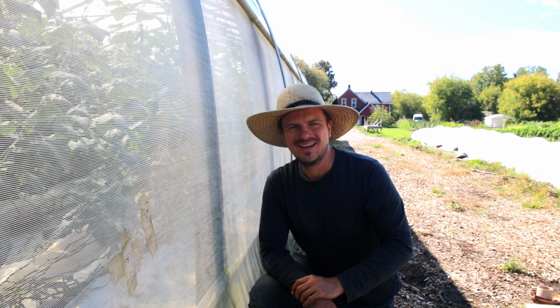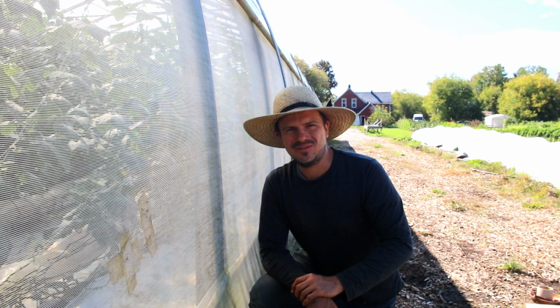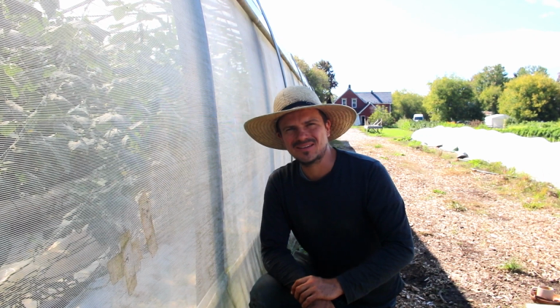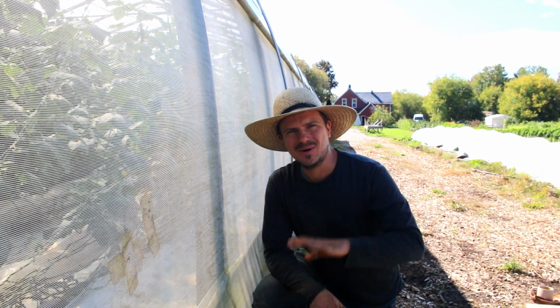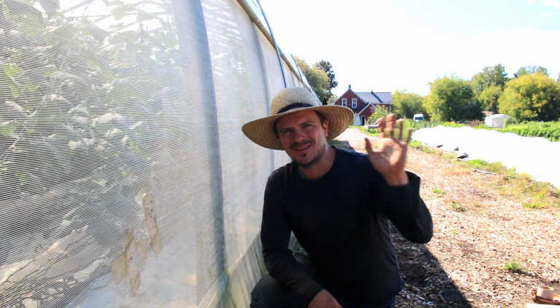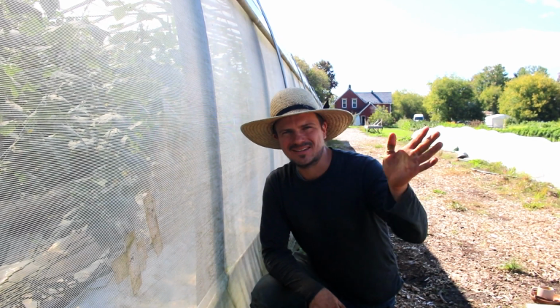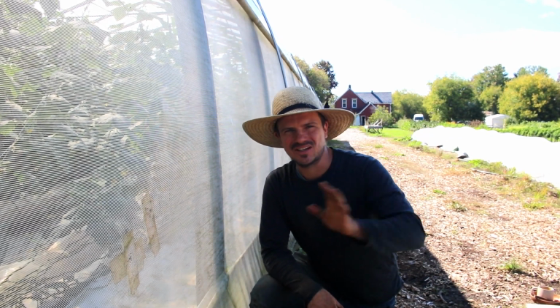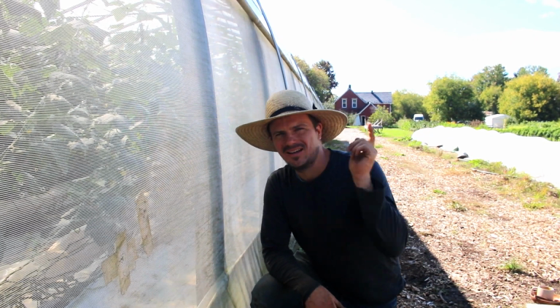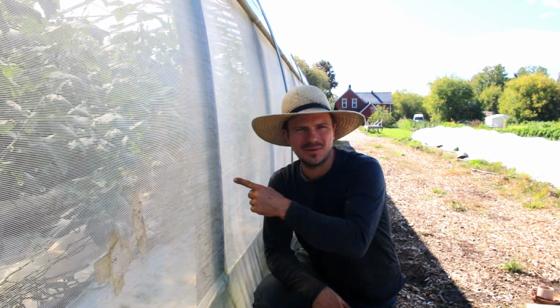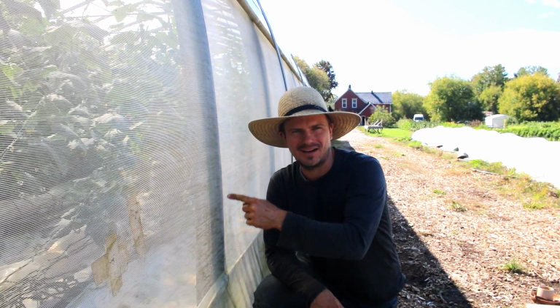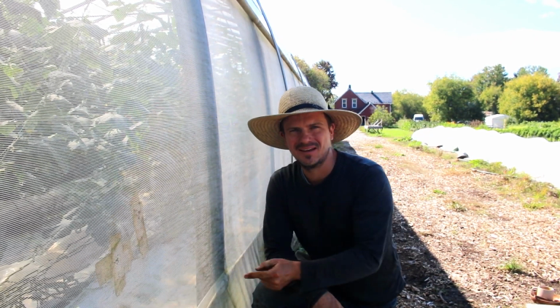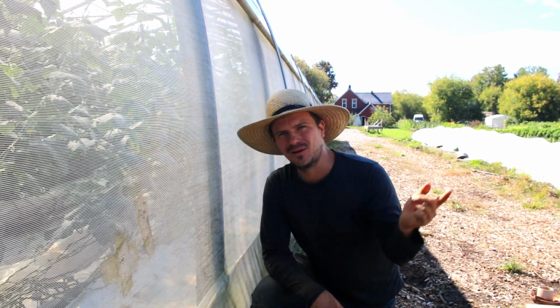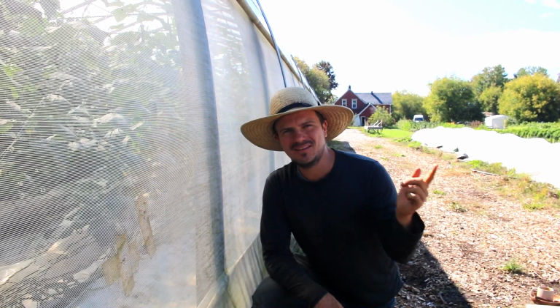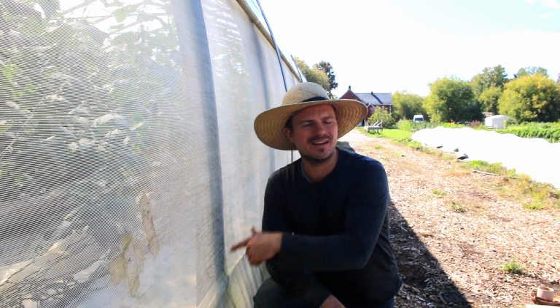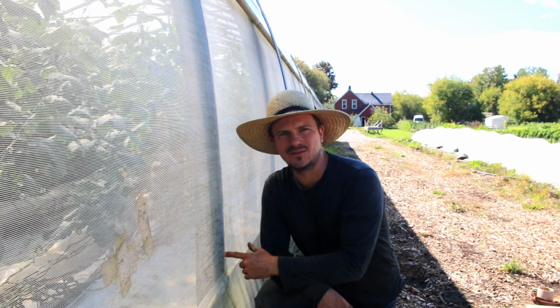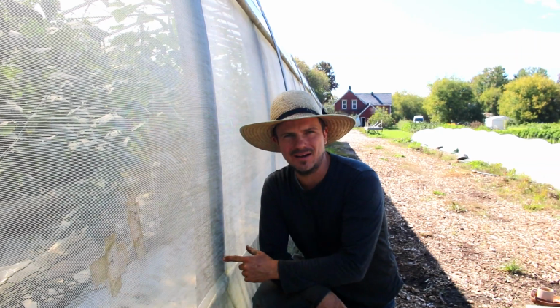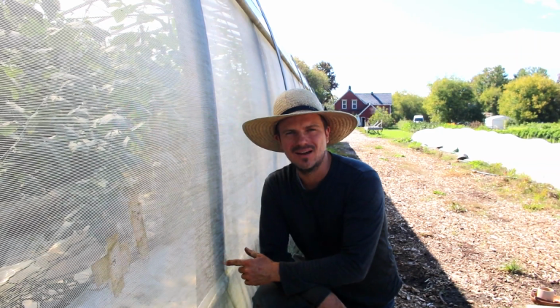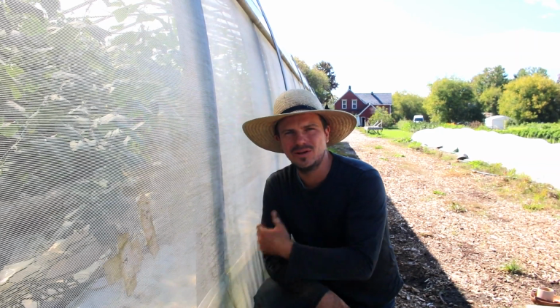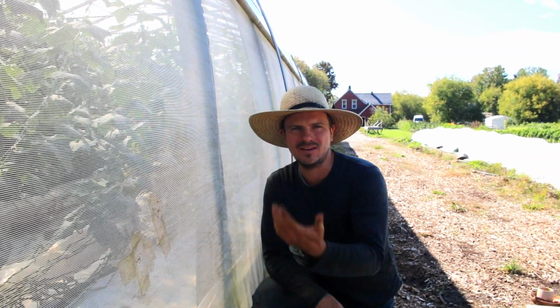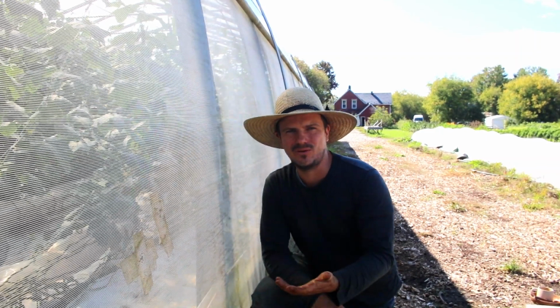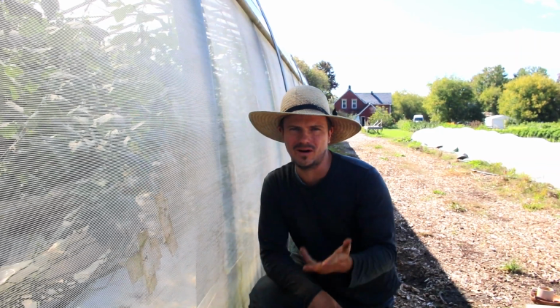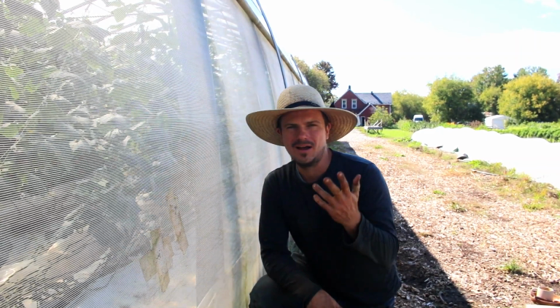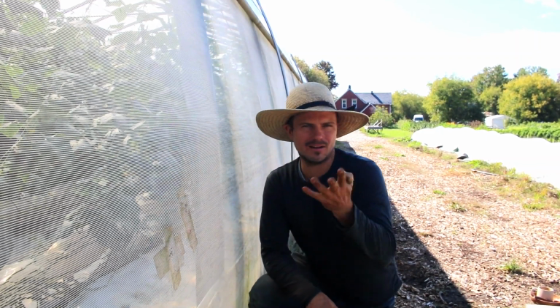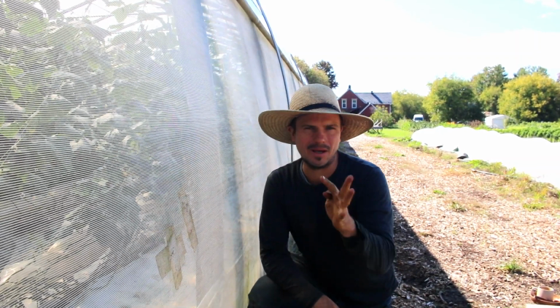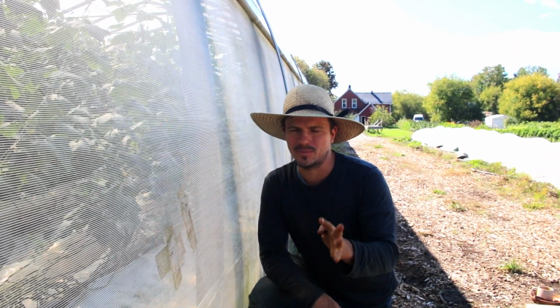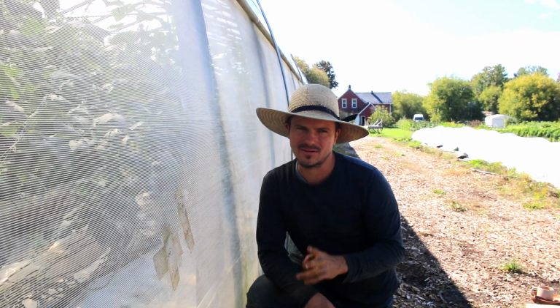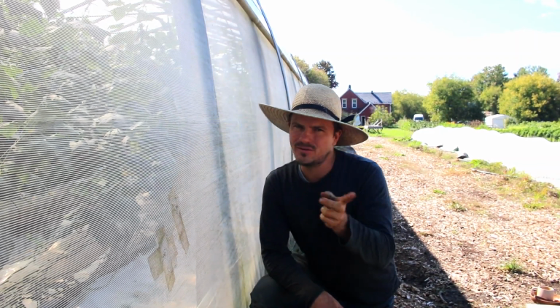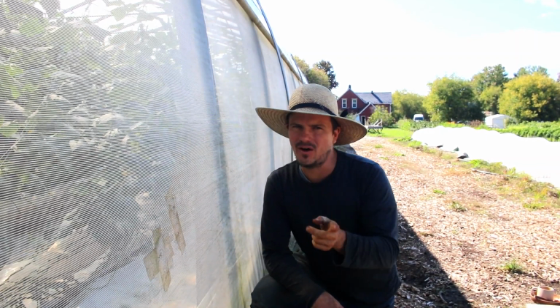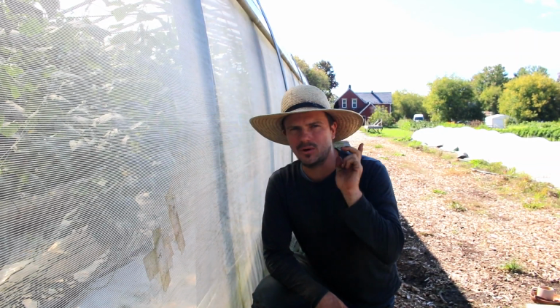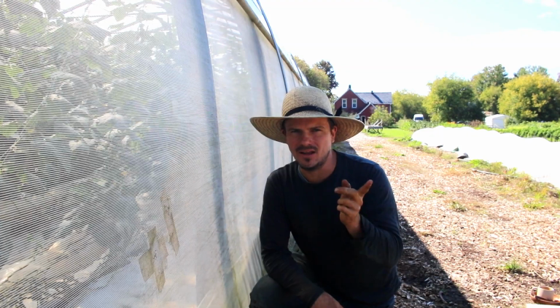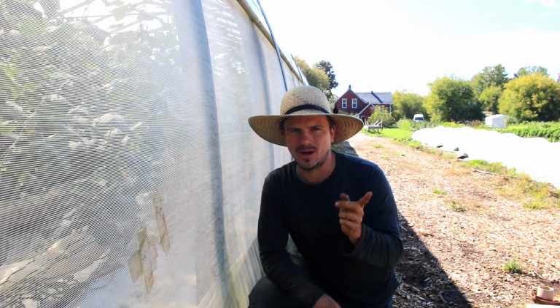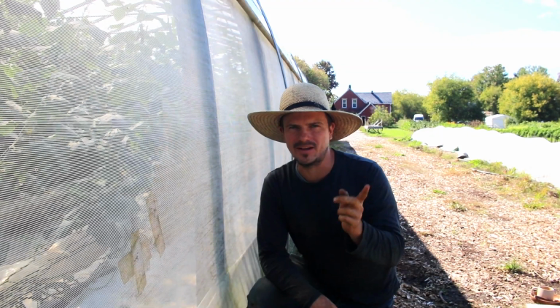Hey folks! Welcome to the next station, the greenhouse. So this is our heated greenhouse. We use it for three main purposes. First of all, we grow heat-loving crops in here.